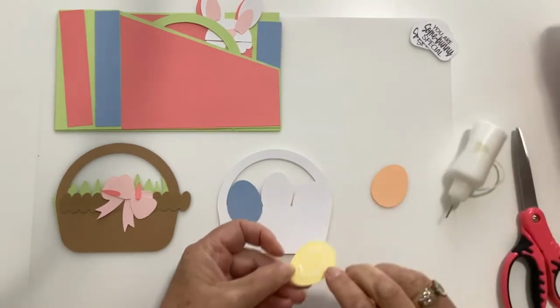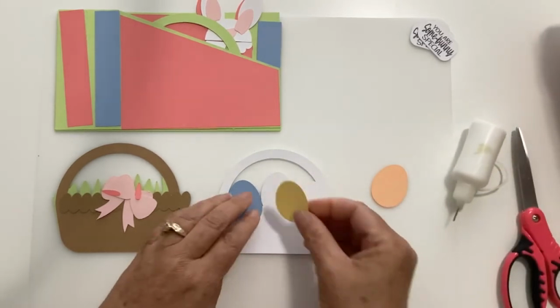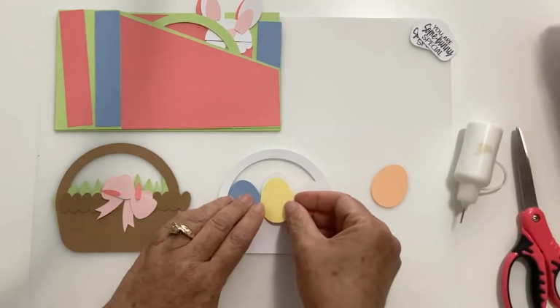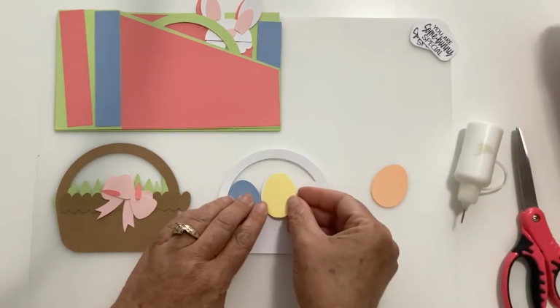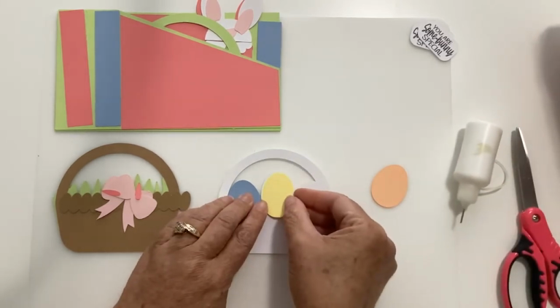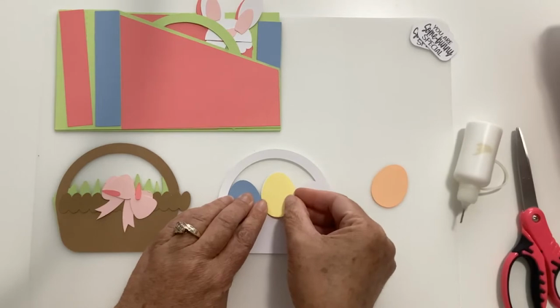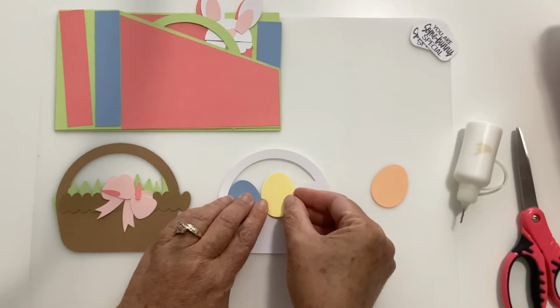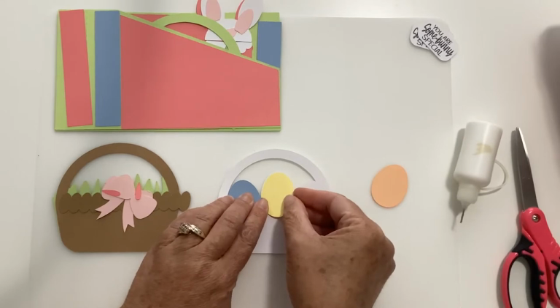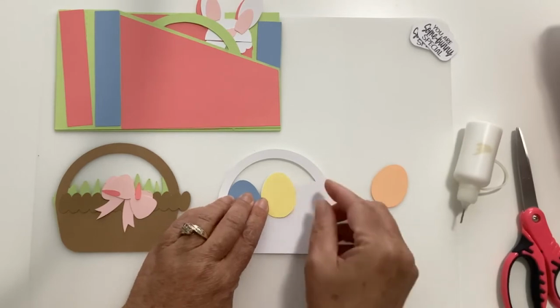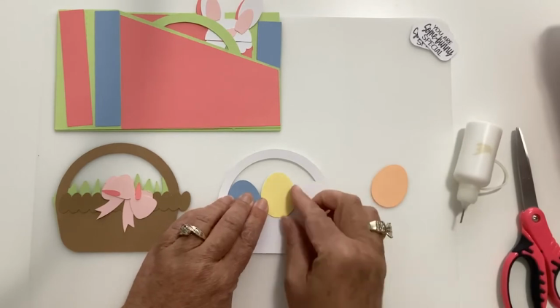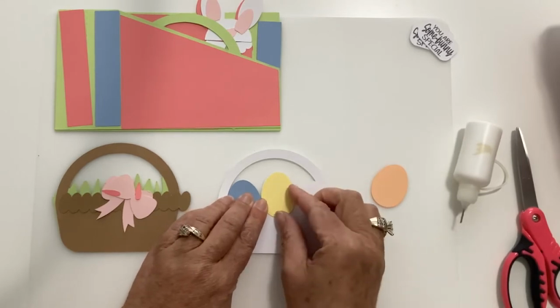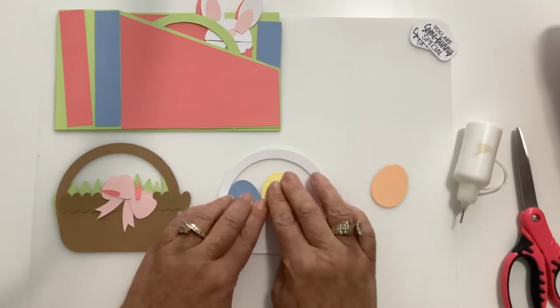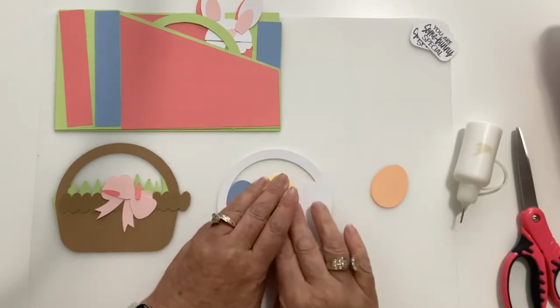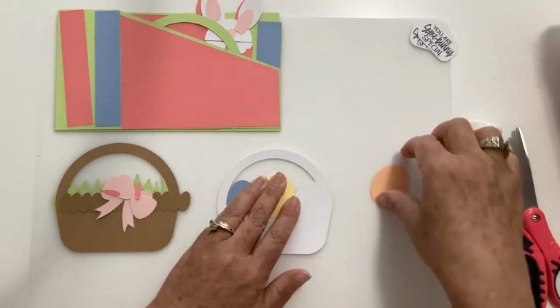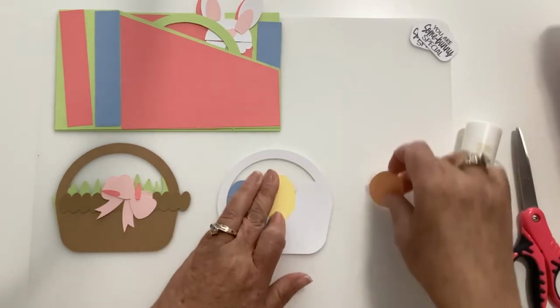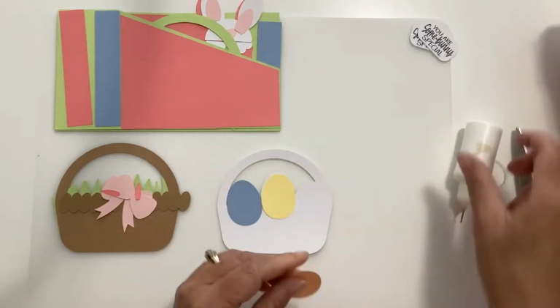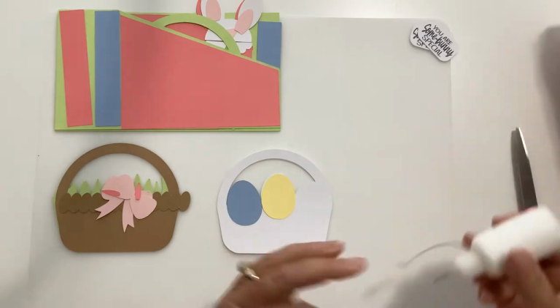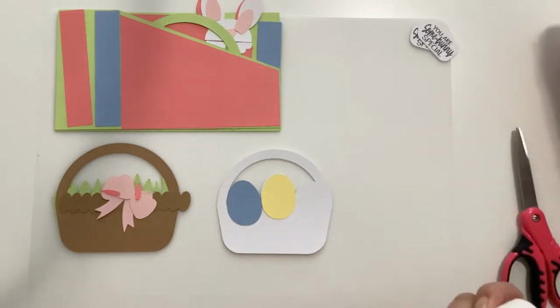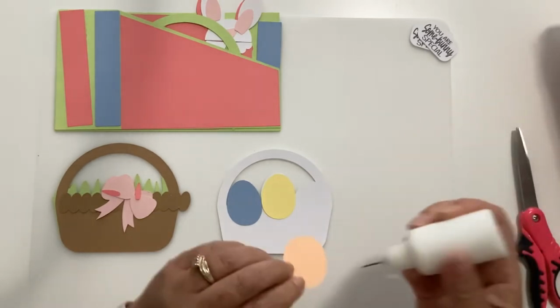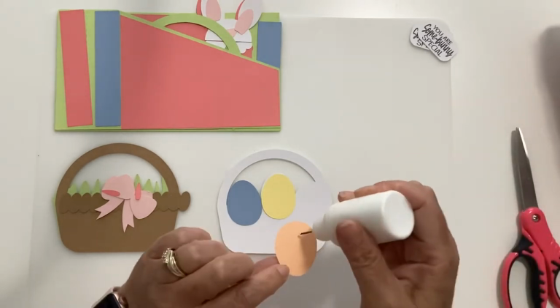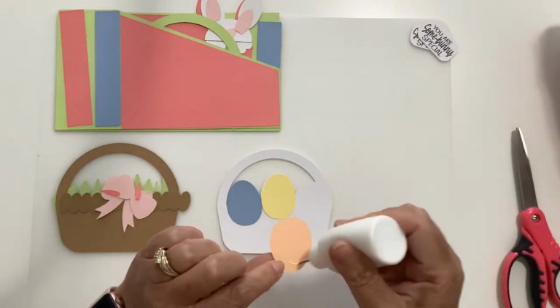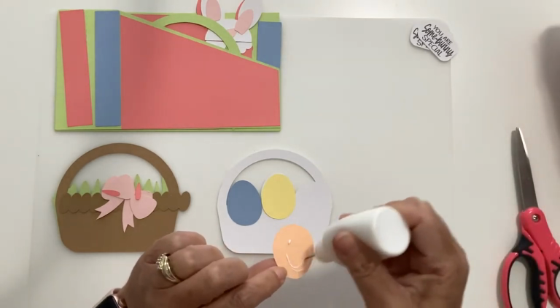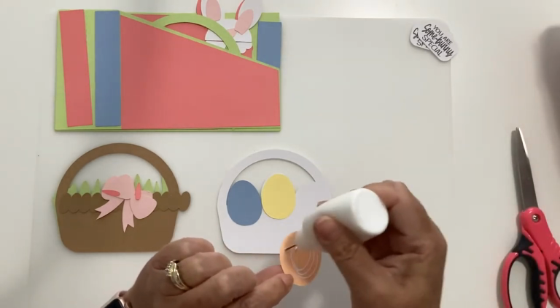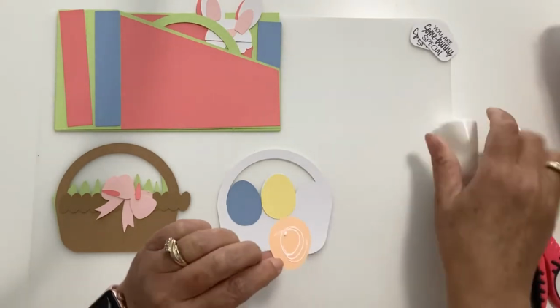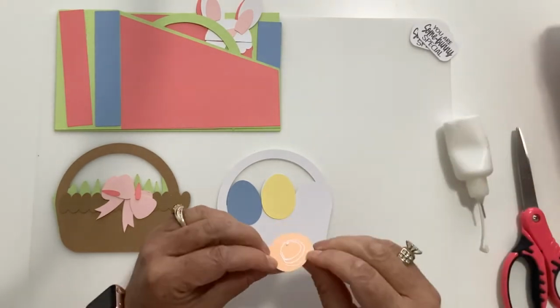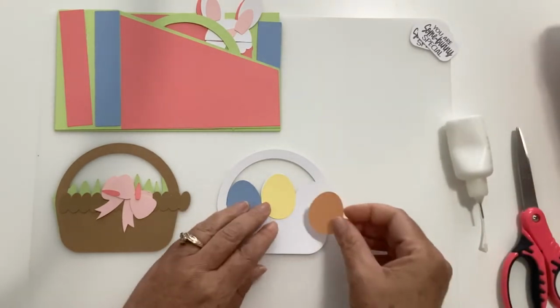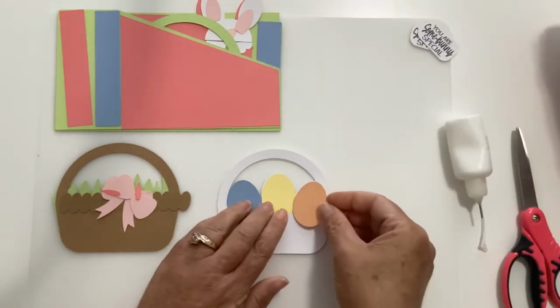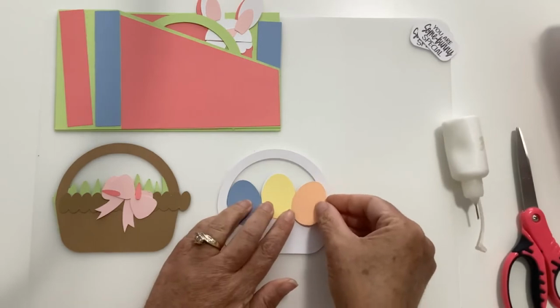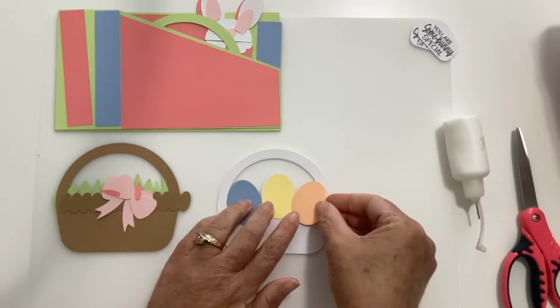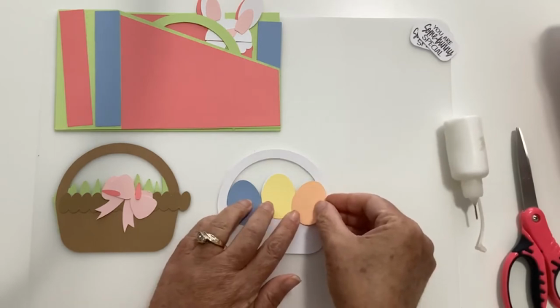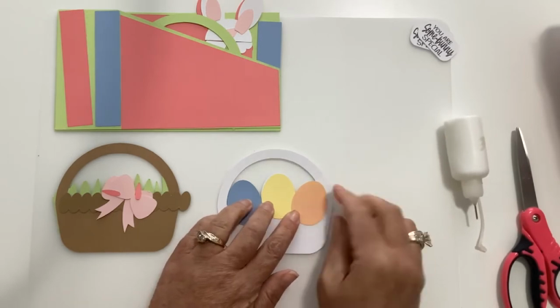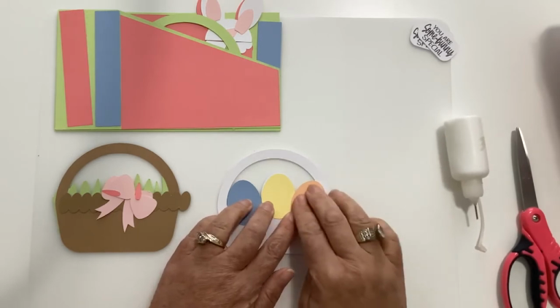The layering on this does go pretty fast, but this Easter basket probably has the most pieces of any of them, so I wanted to show you how to do it. All of the wiper cards are assembled pretty much the same way.